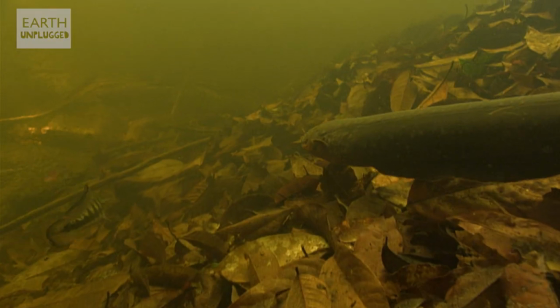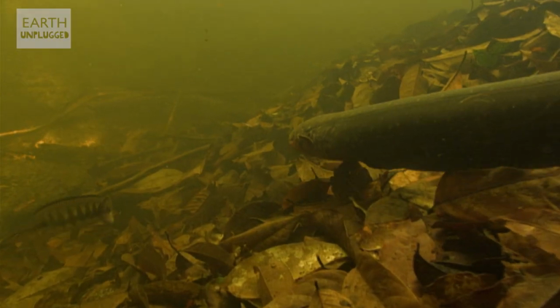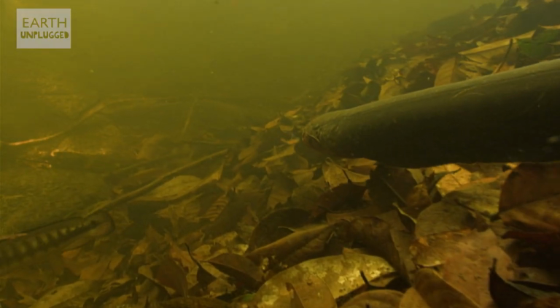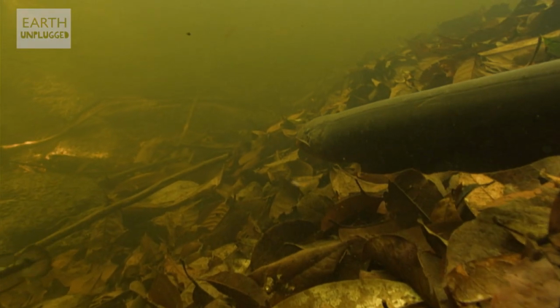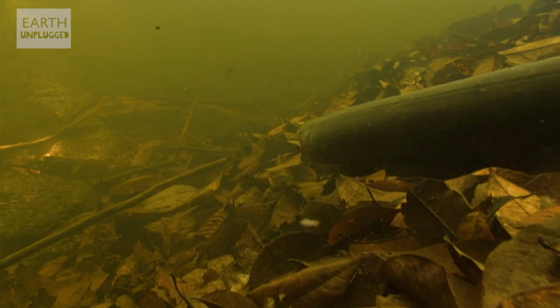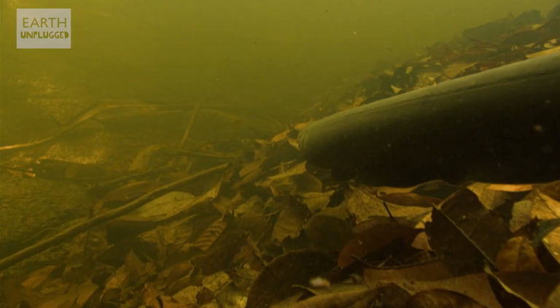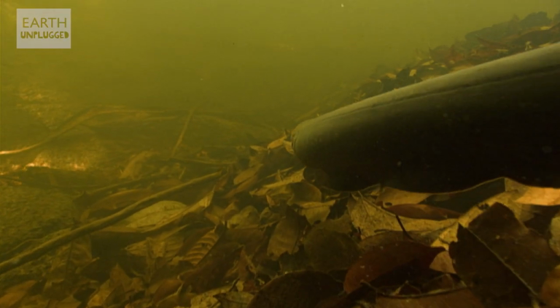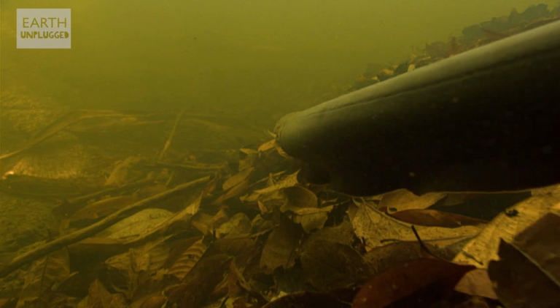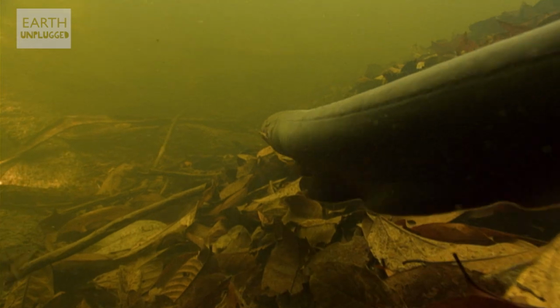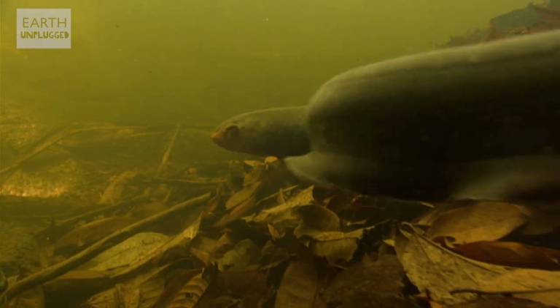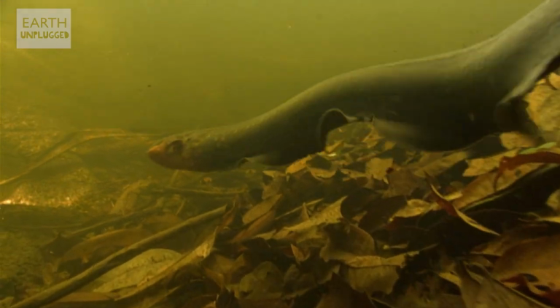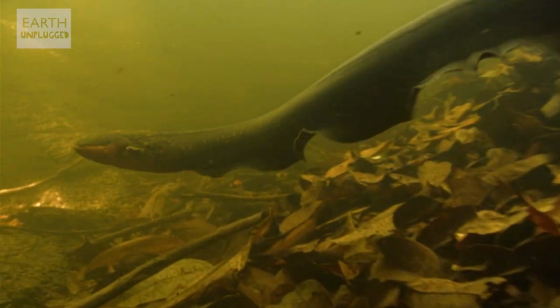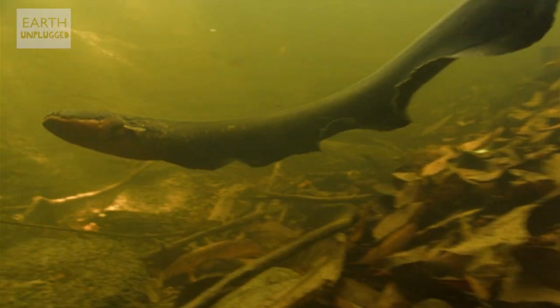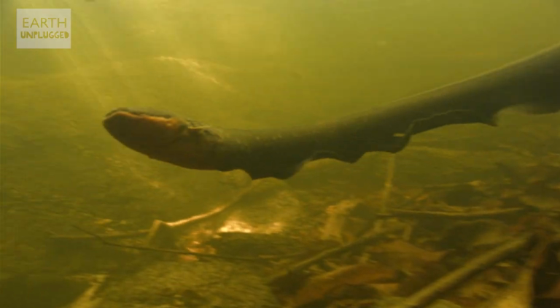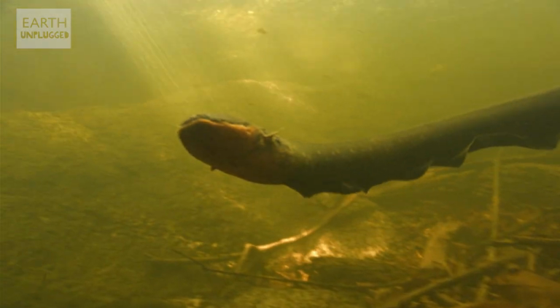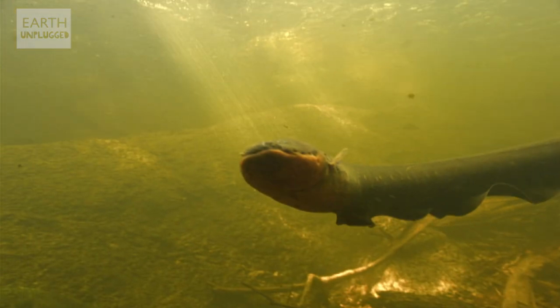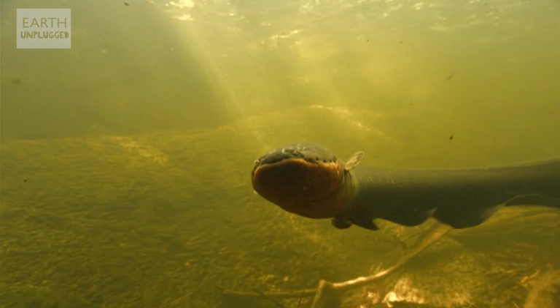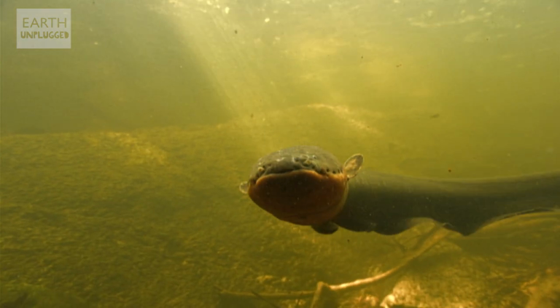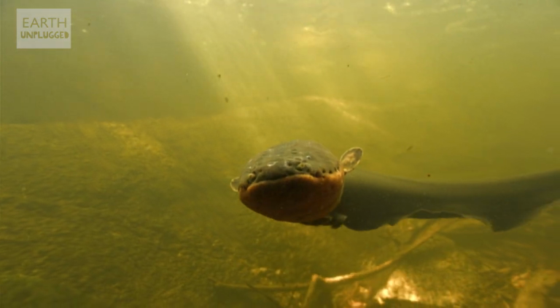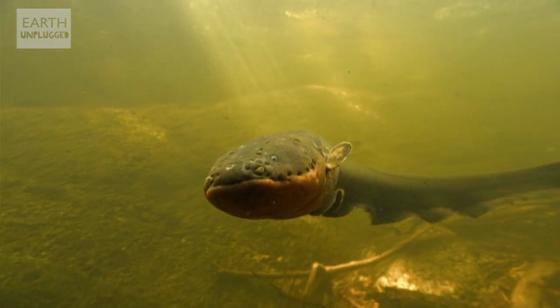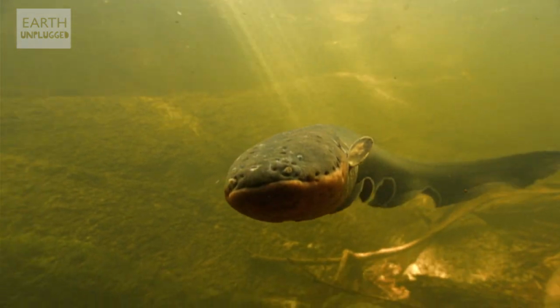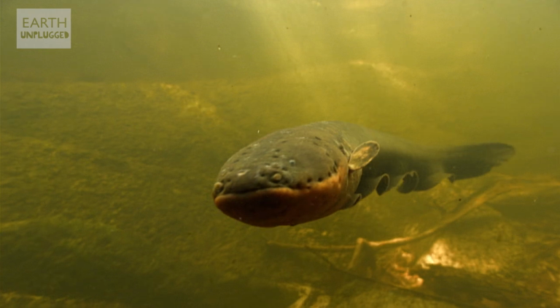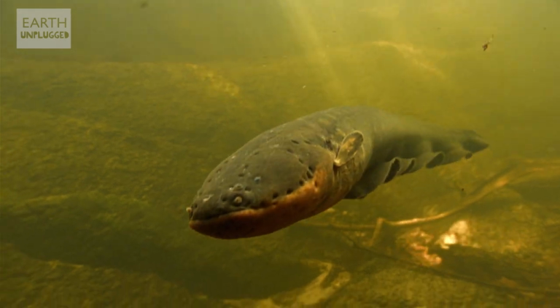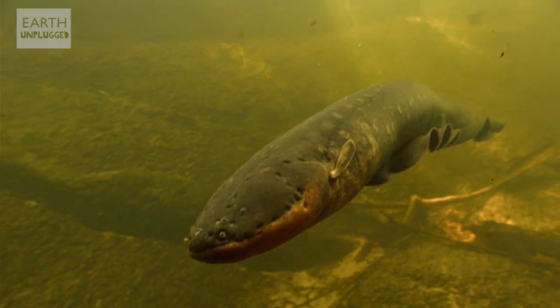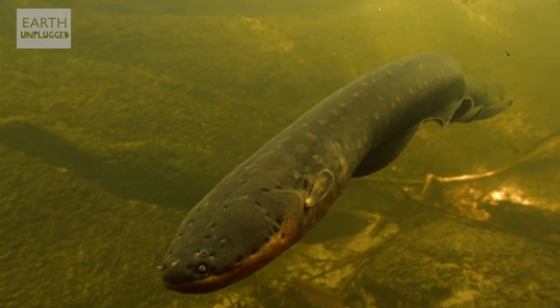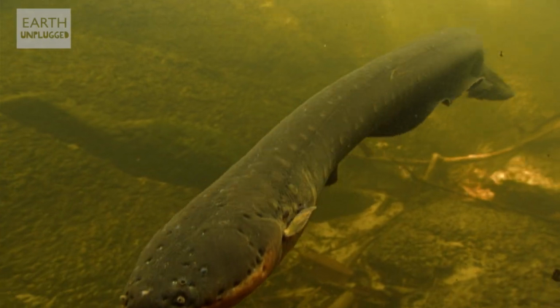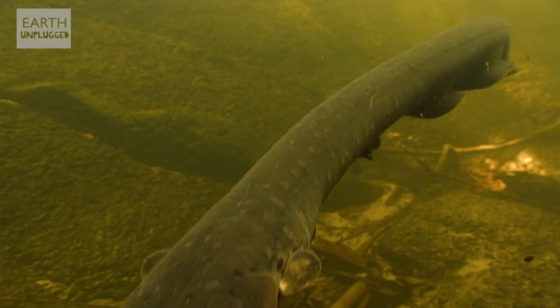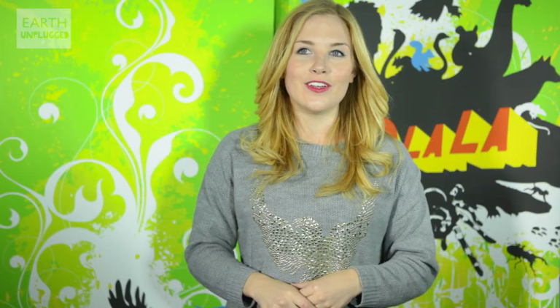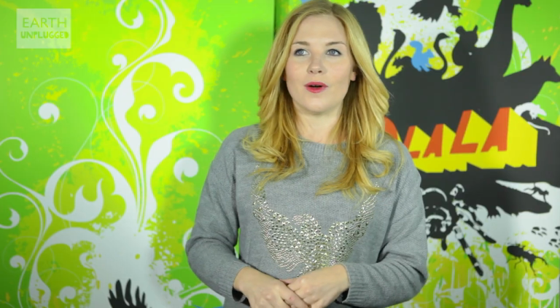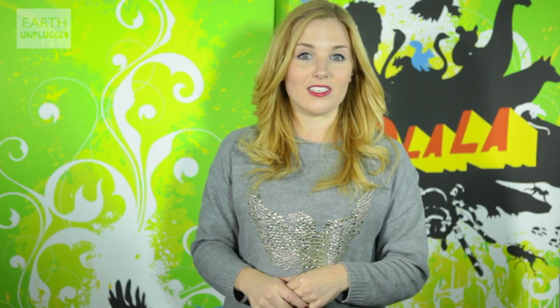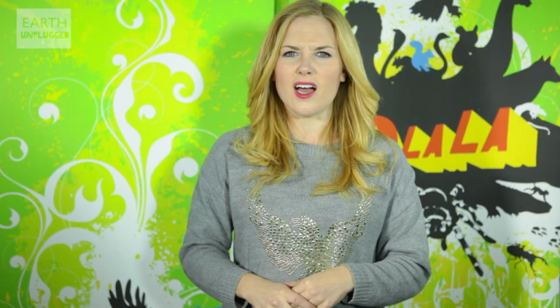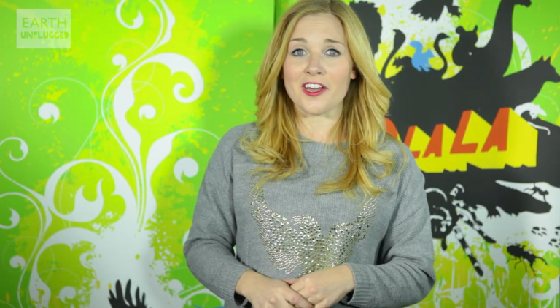Water and electricity make the perfect marriage, and the electric eel thrives on that very fact. These little stunners from South America aren't actually eels at all — they're from the knife fish family. Well, actually, not knives either.